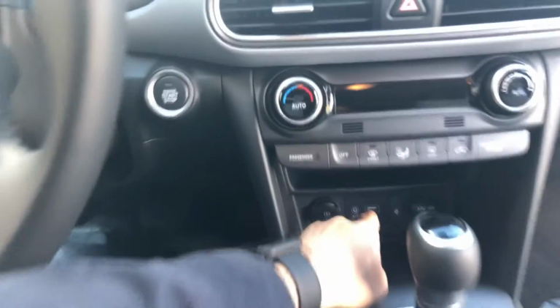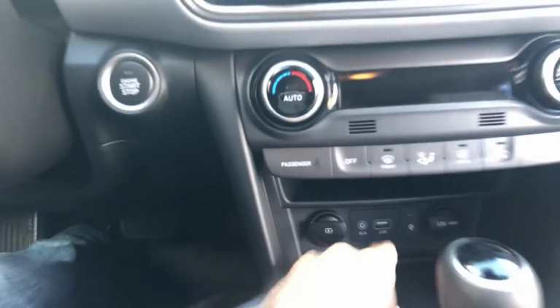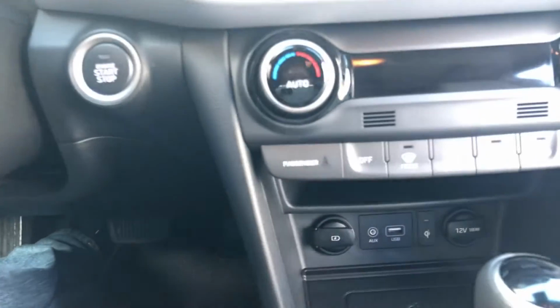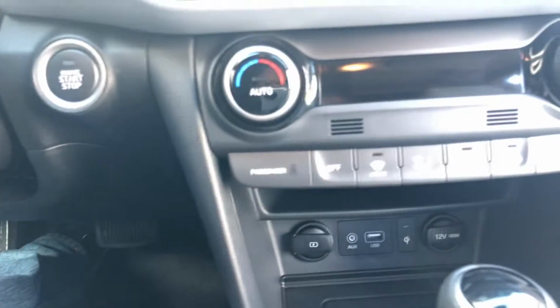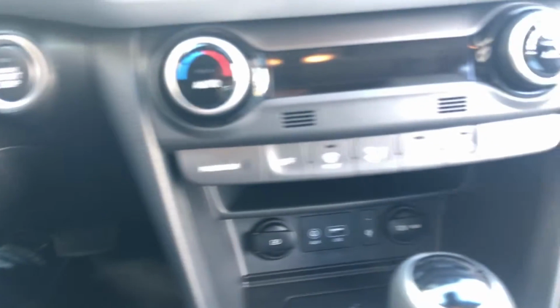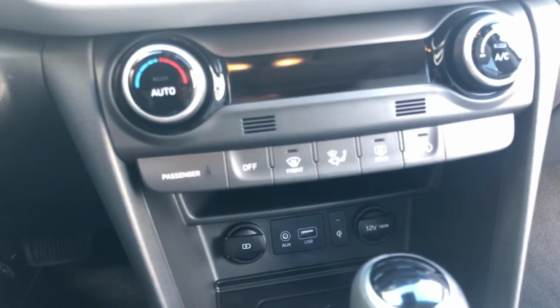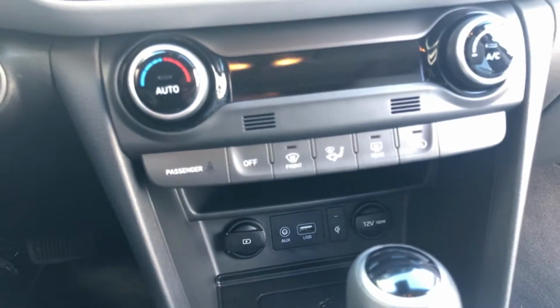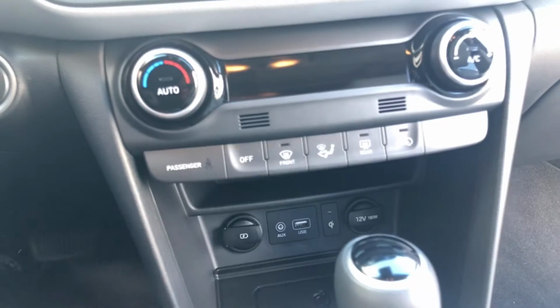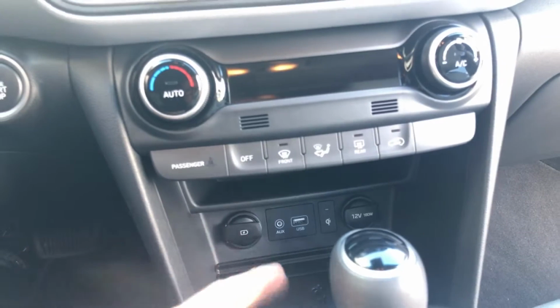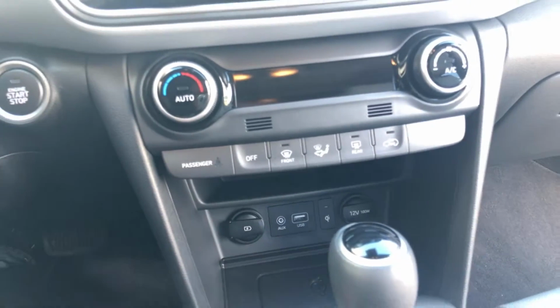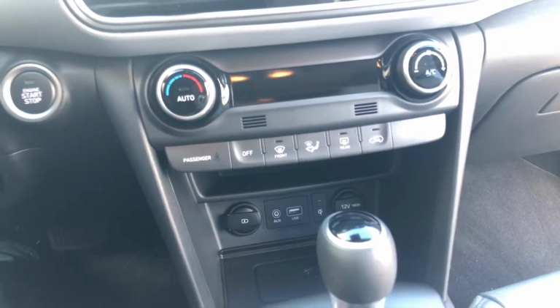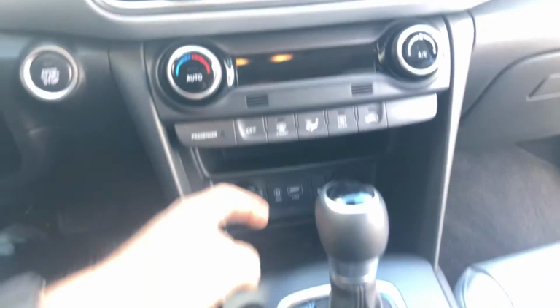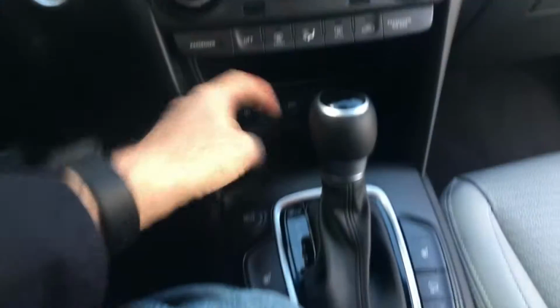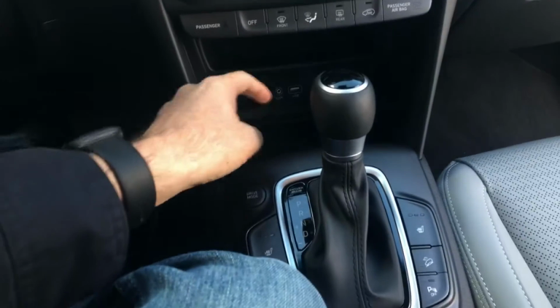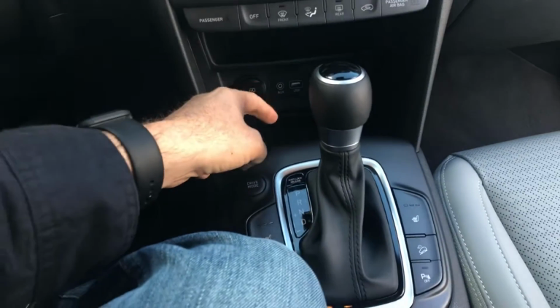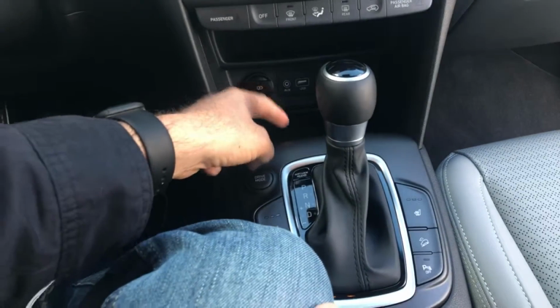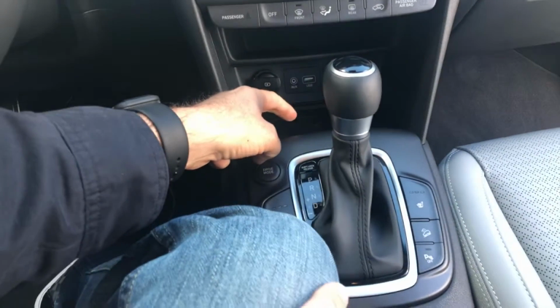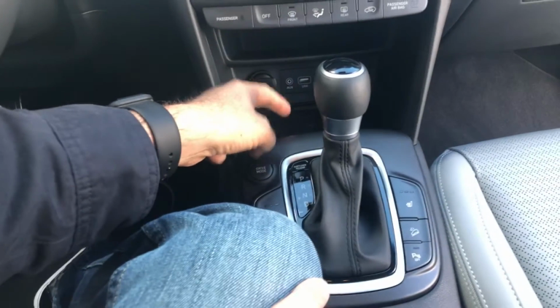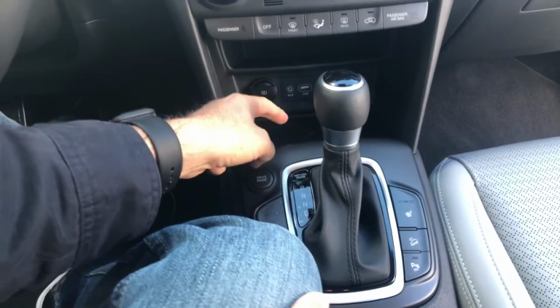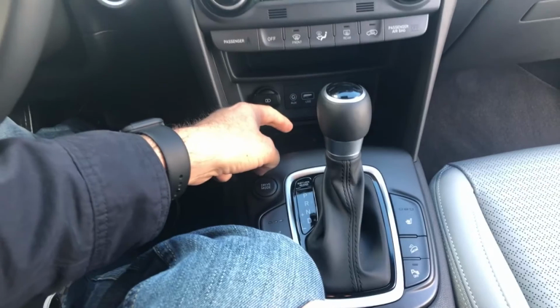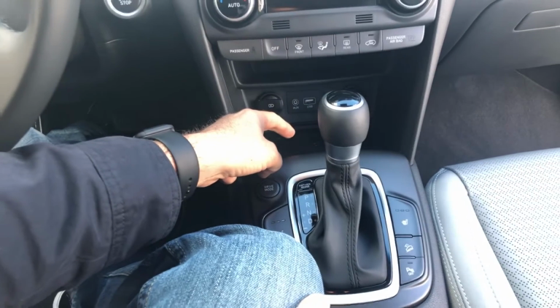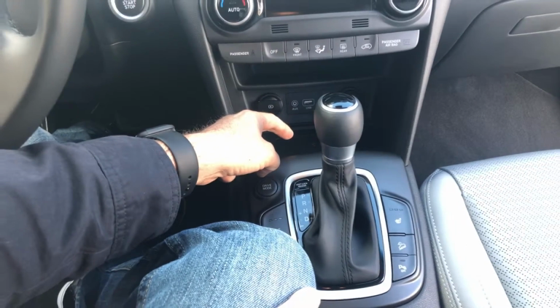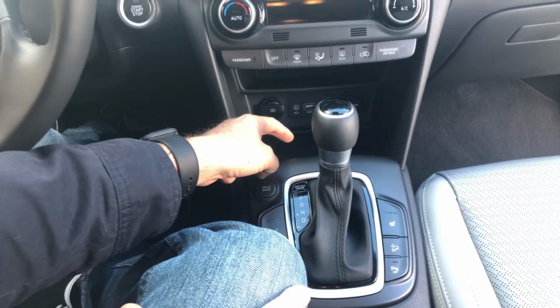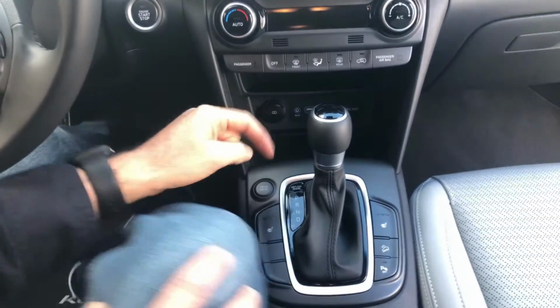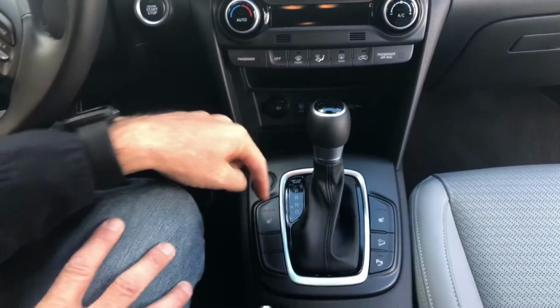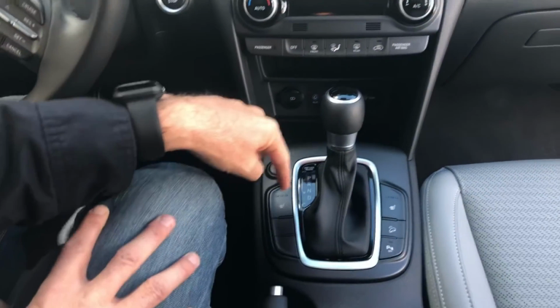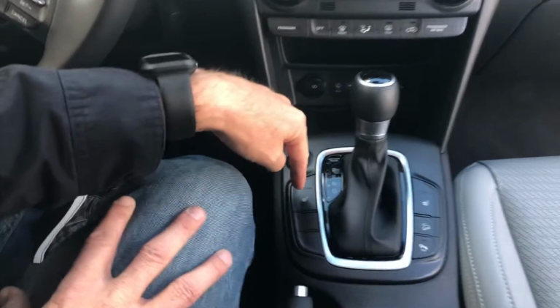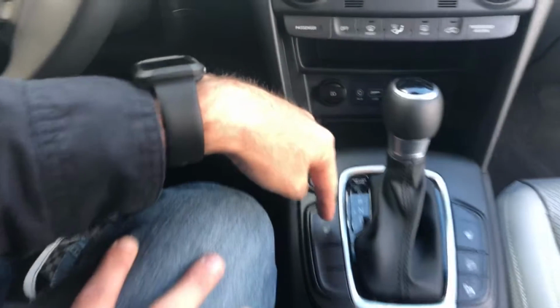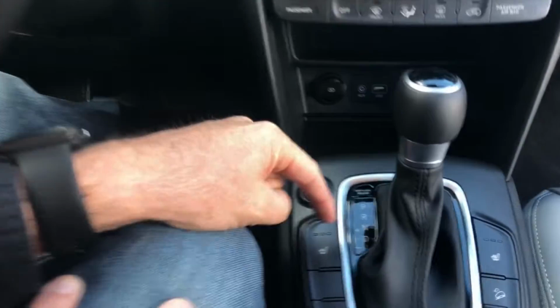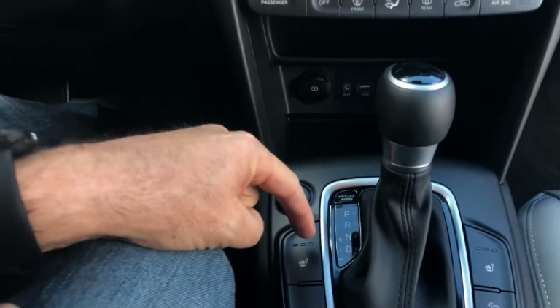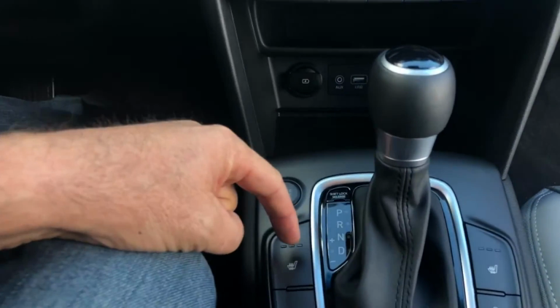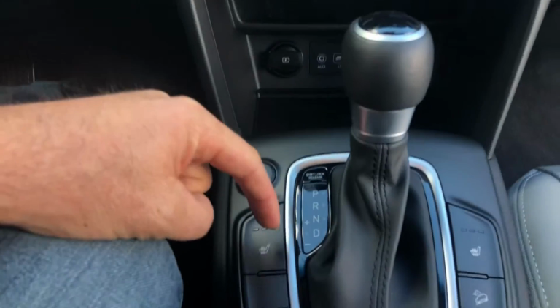Love the USB connection to keep all my devices powered, not to mention the 12-volt outlet. You've also got wireless charging — I know it's kind of hard to see because it's dark, but you can toss your cell phone right in there. That's my favorite feature in all cars.